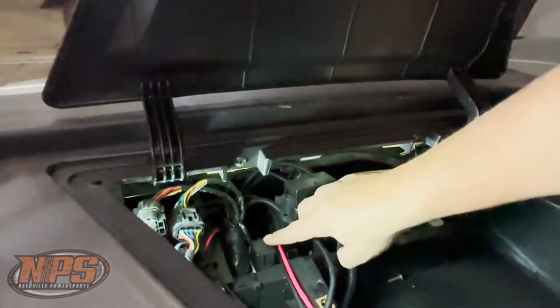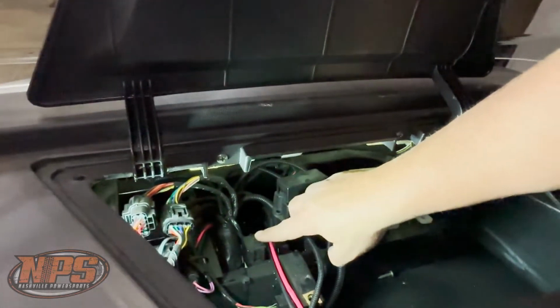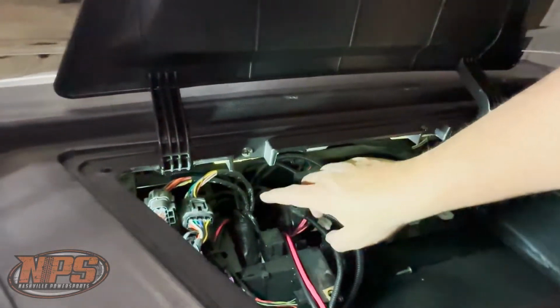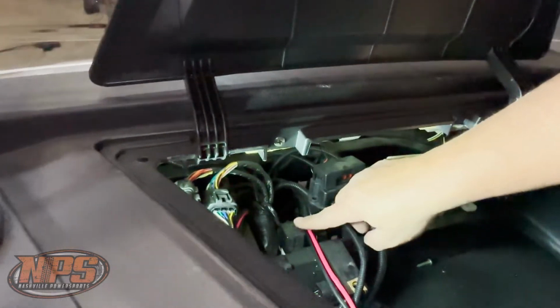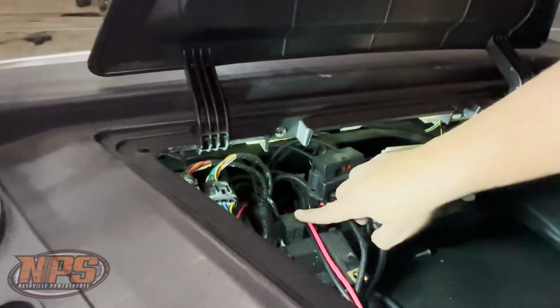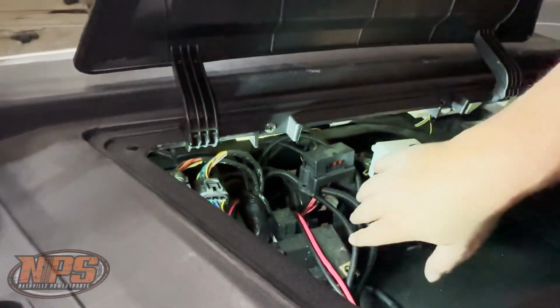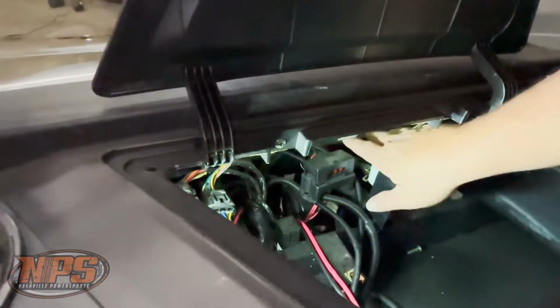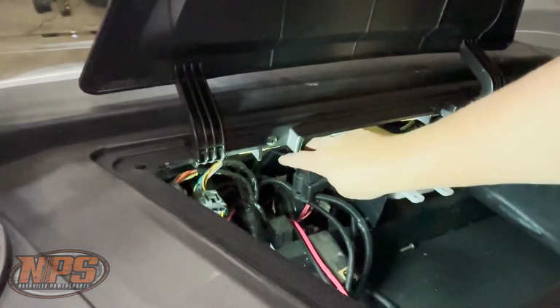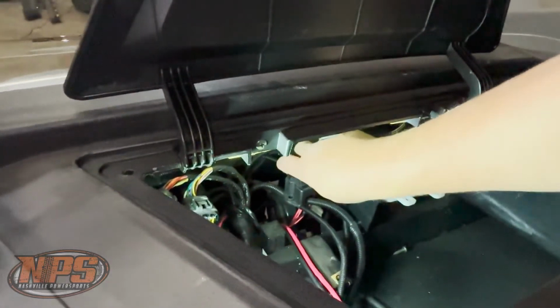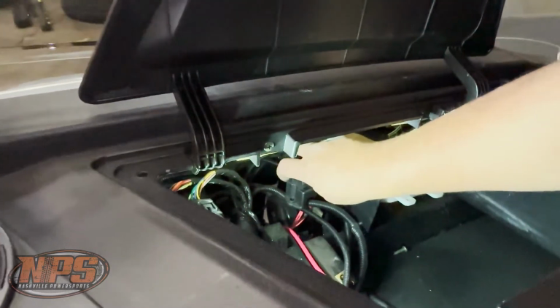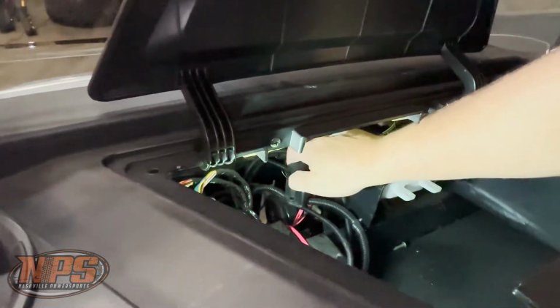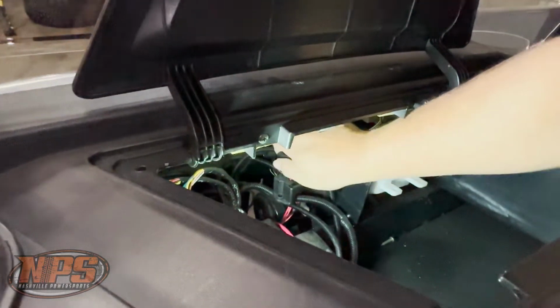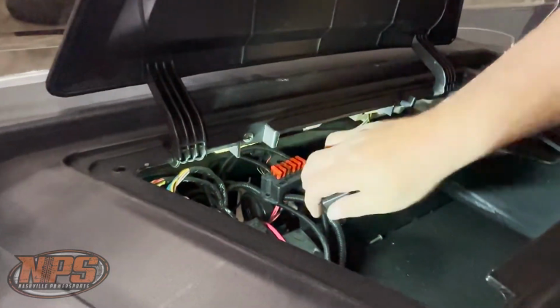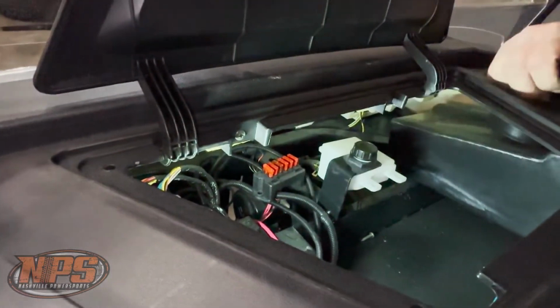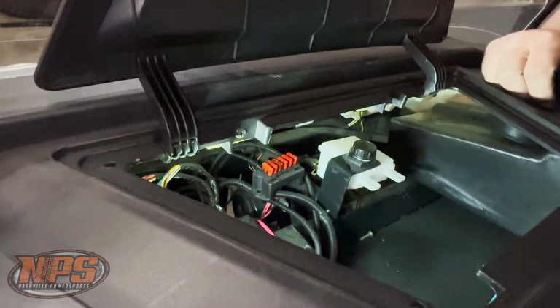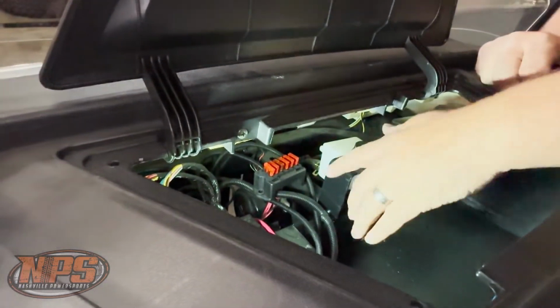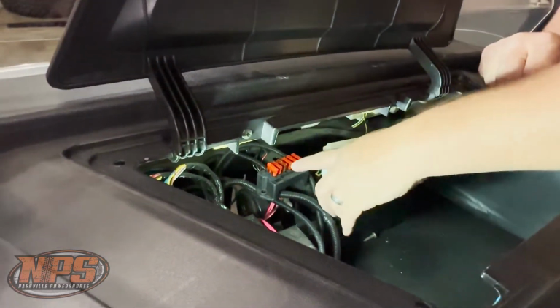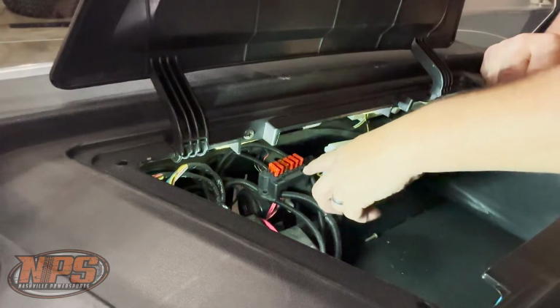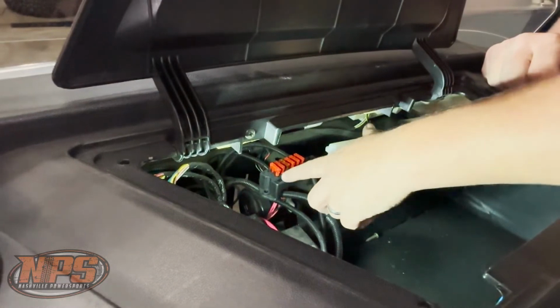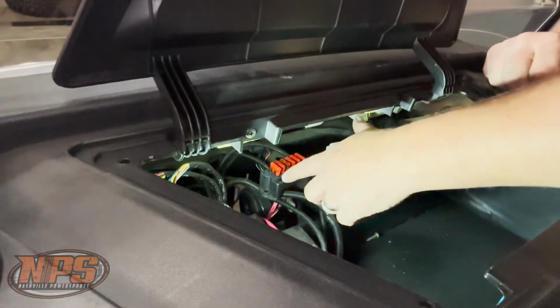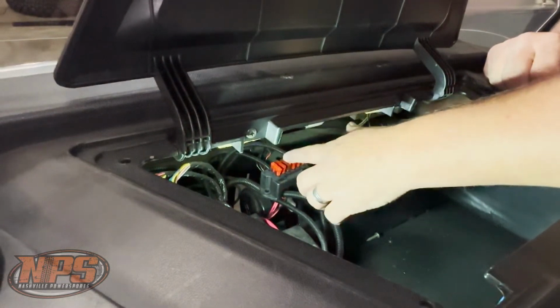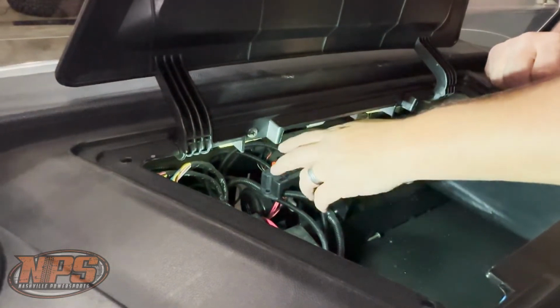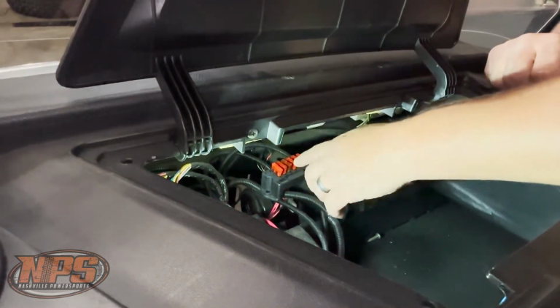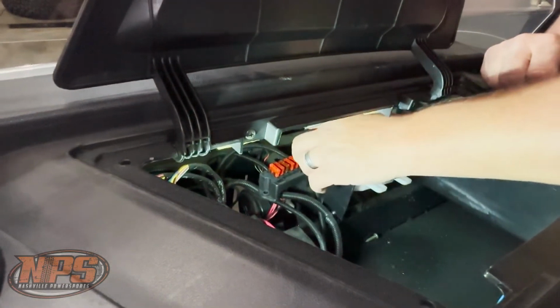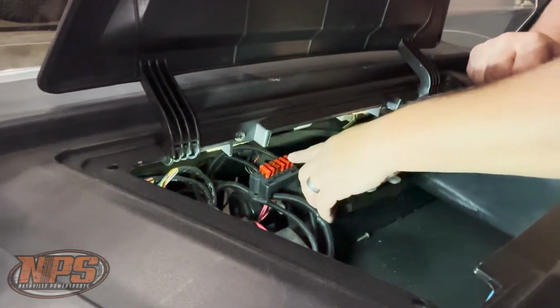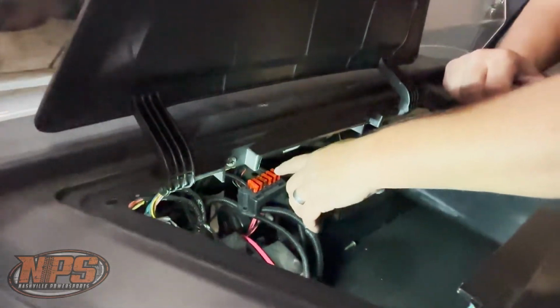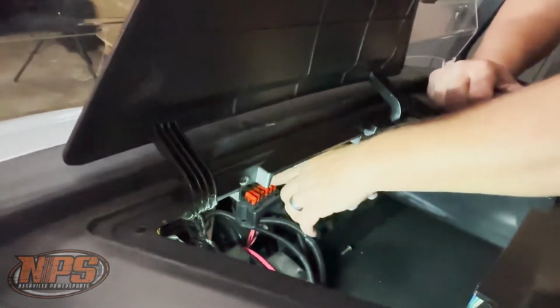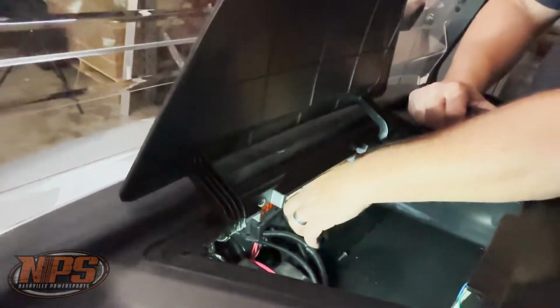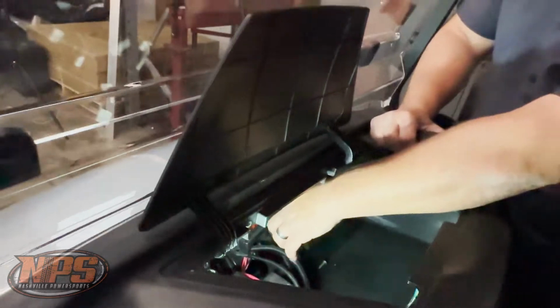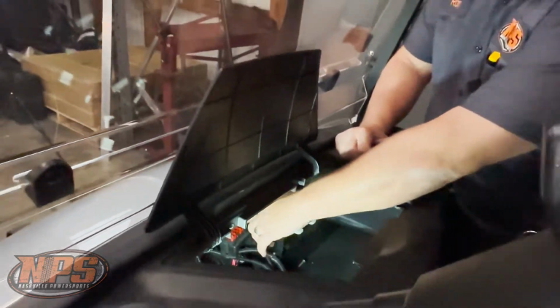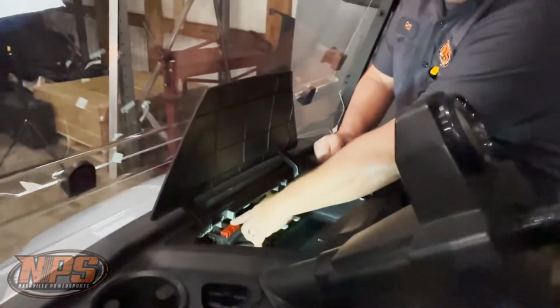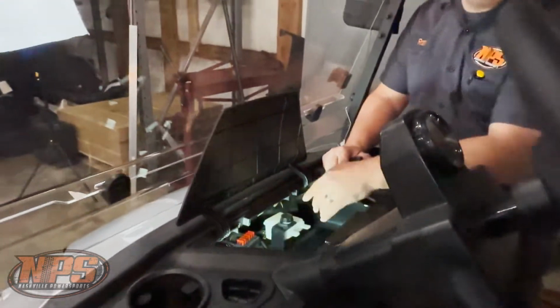The flasher relay controls your turn signals and your four-way flashers. Right here, you take this little cover off — that's where all the 10 amp fuses are located for your headlights, tail lights, turn signals, and a lot of your 12-volt items. That's where your fuses are going to be for those.